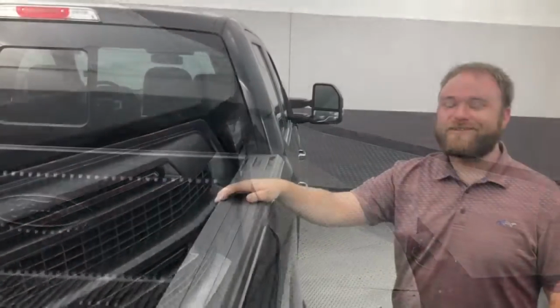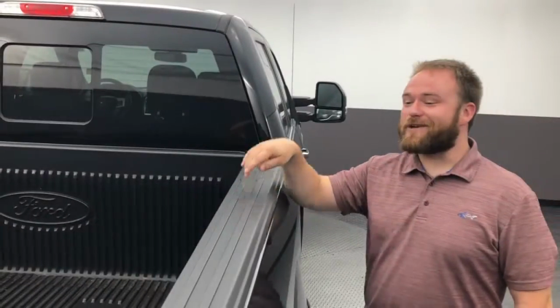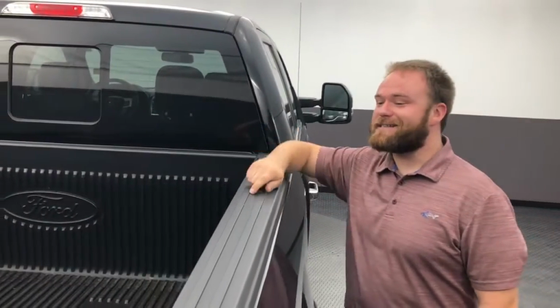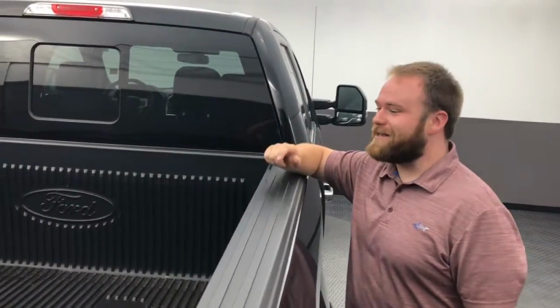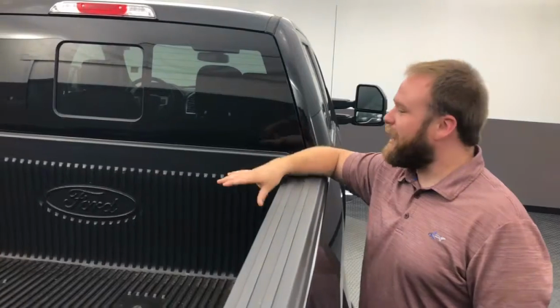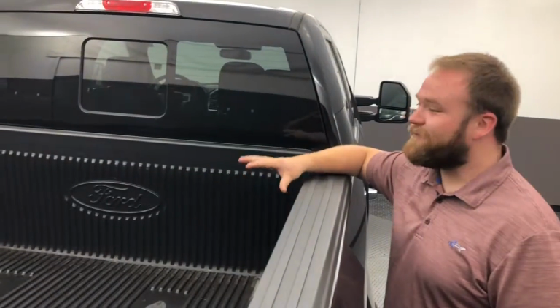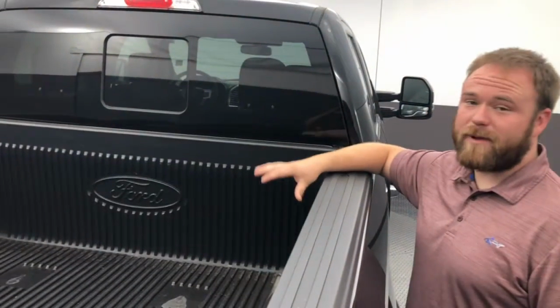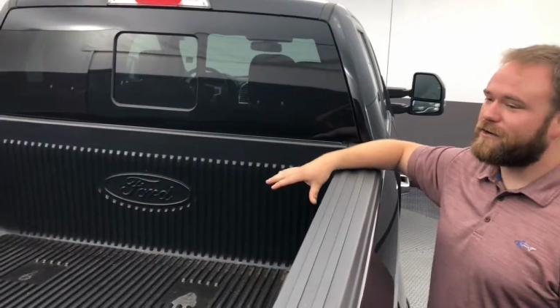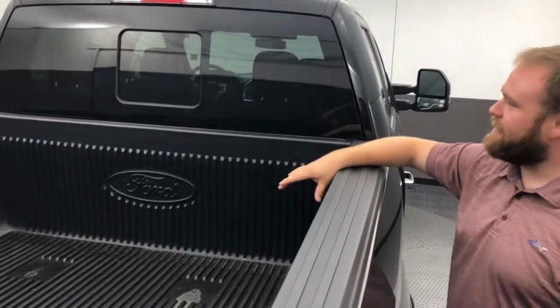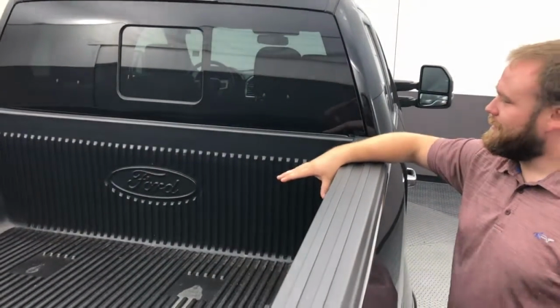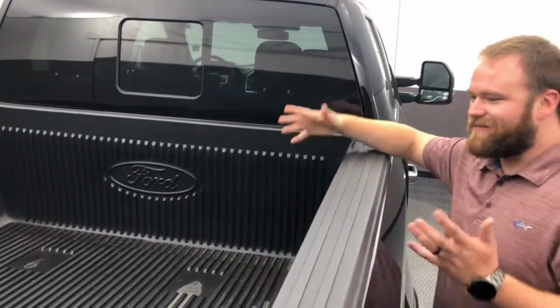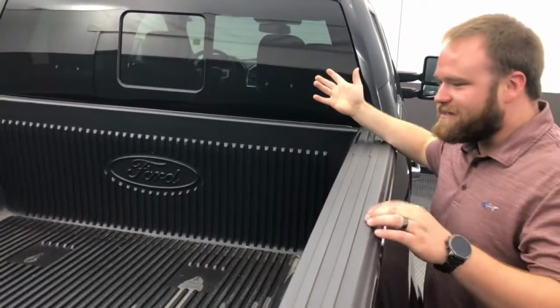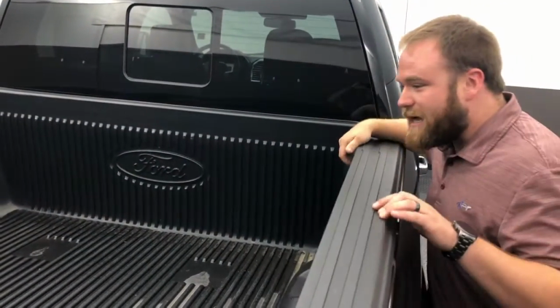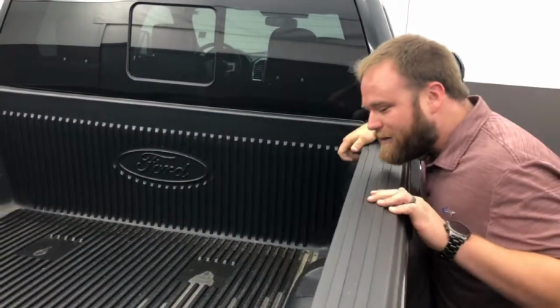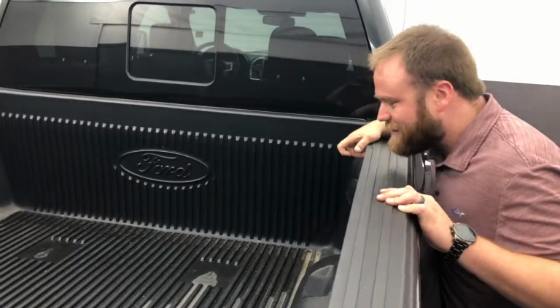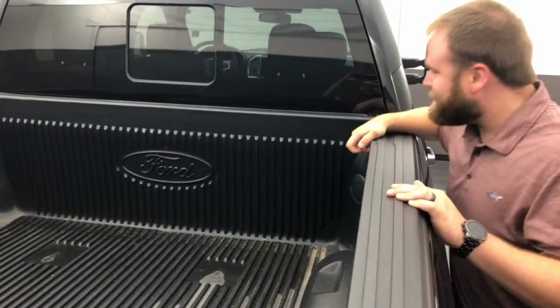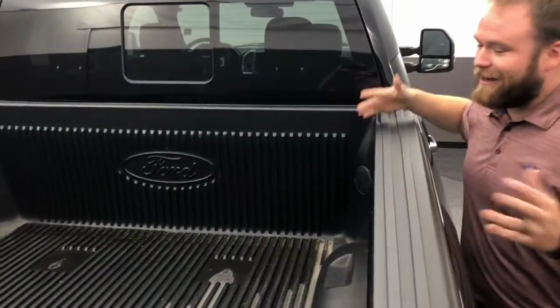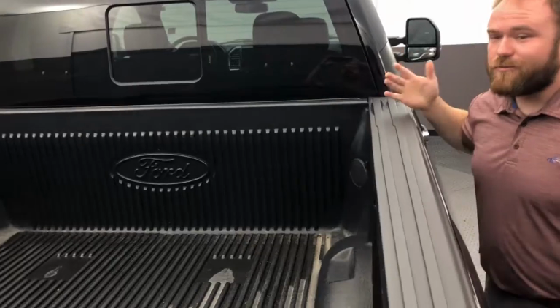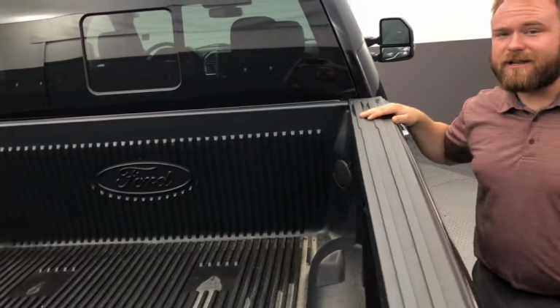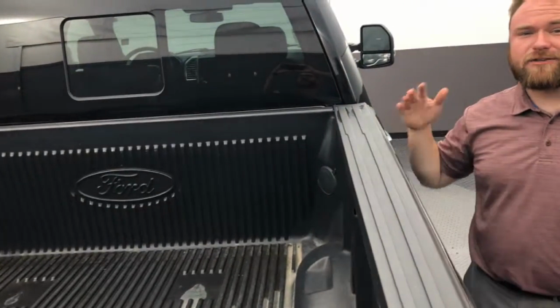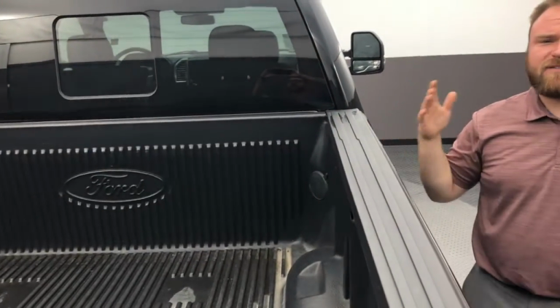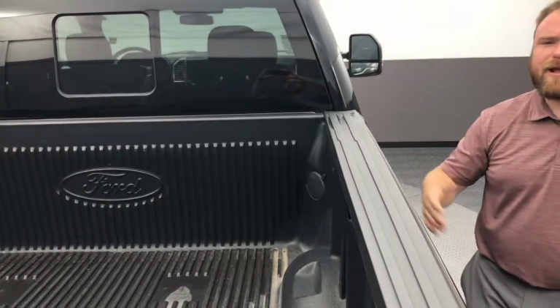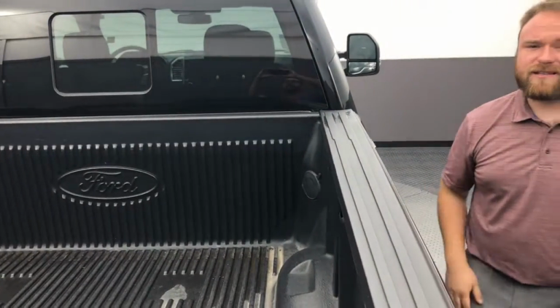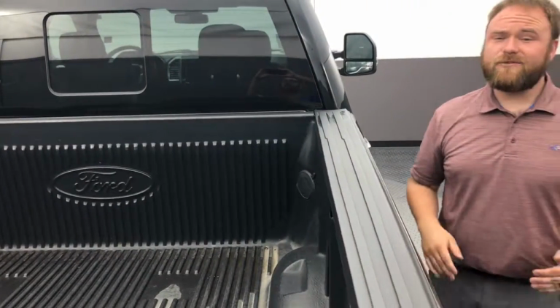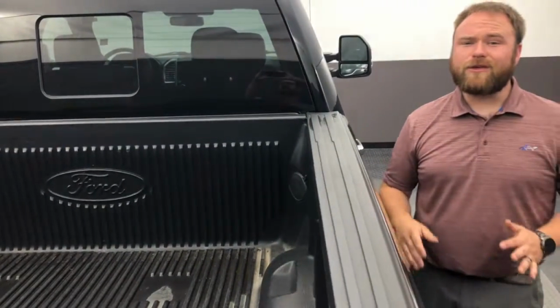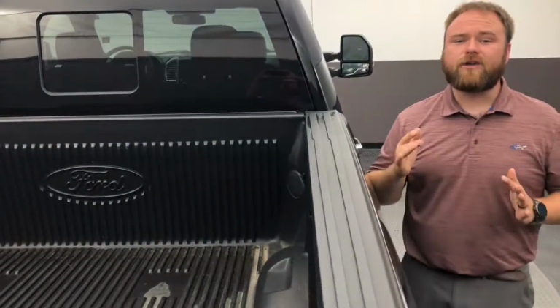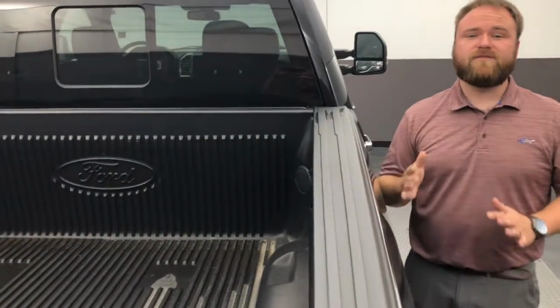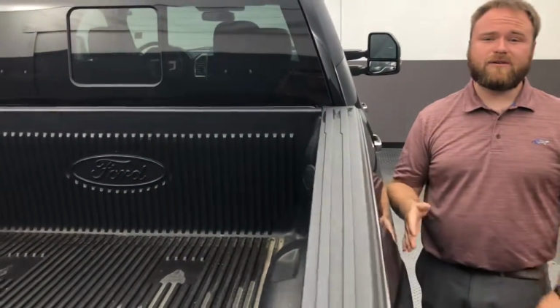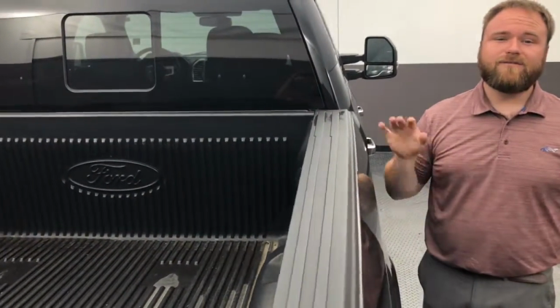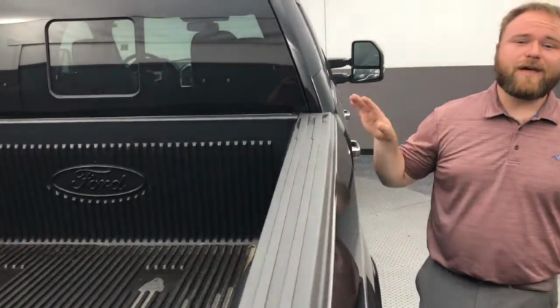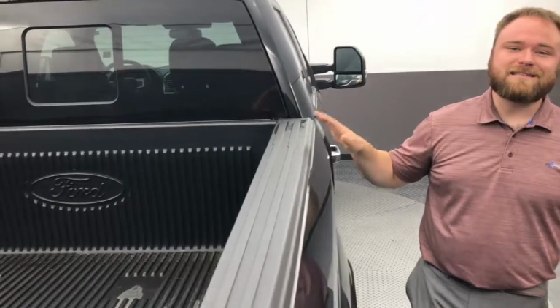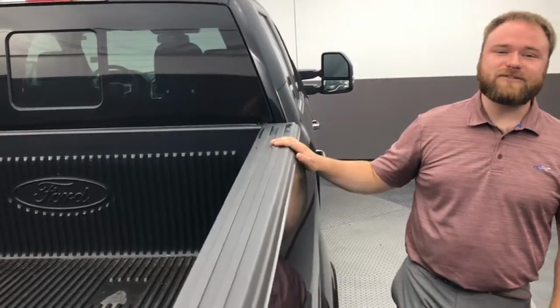So this vehicle does have the drop-in Ford bed liner back here. As far as the tailgate and things like that — super clean, no major scuffs or scratches. Tell you what Matt, you are on a great vehicle. A vehicle that has a history.